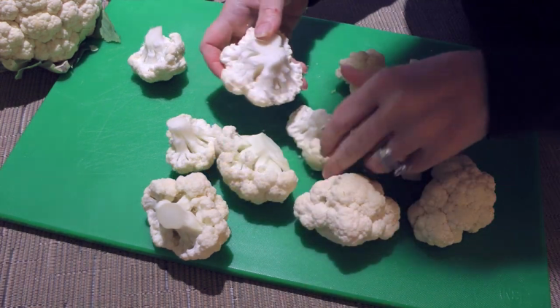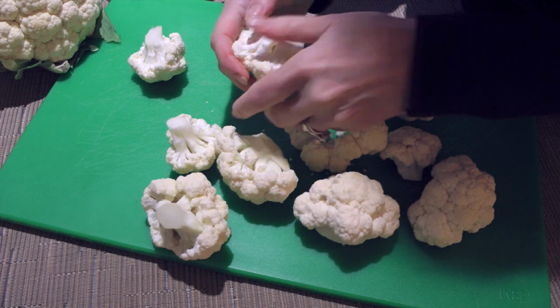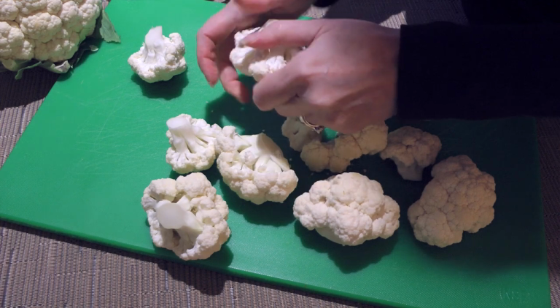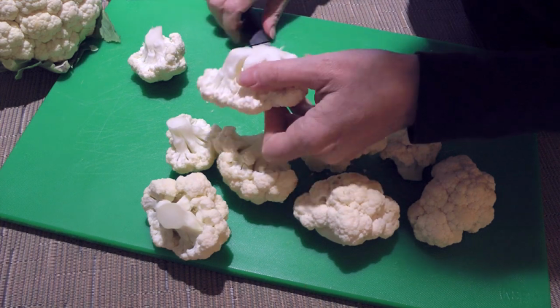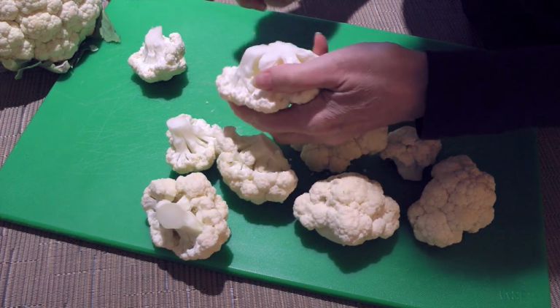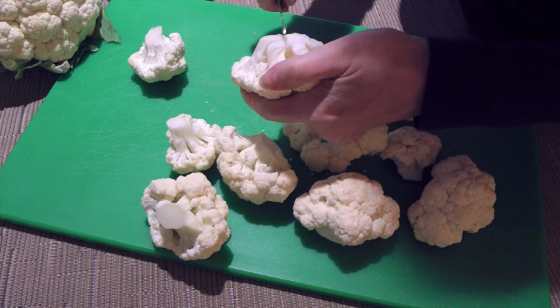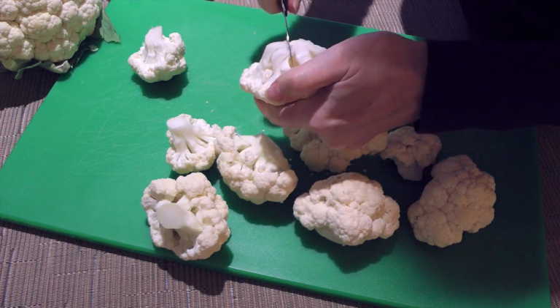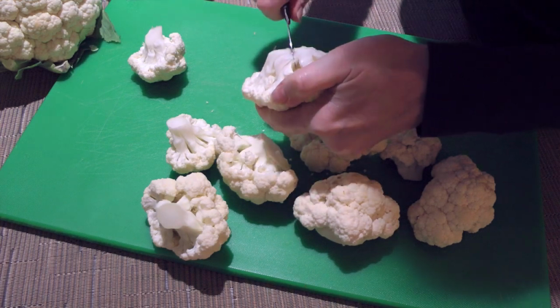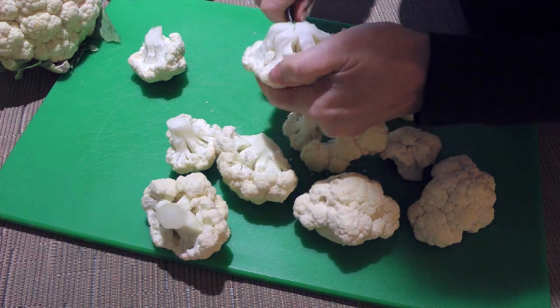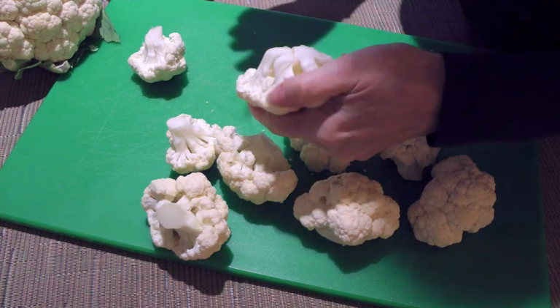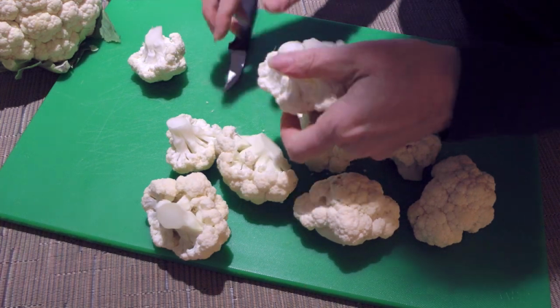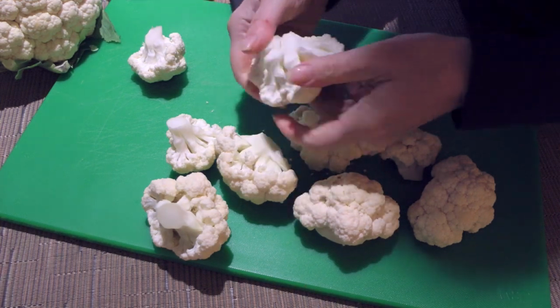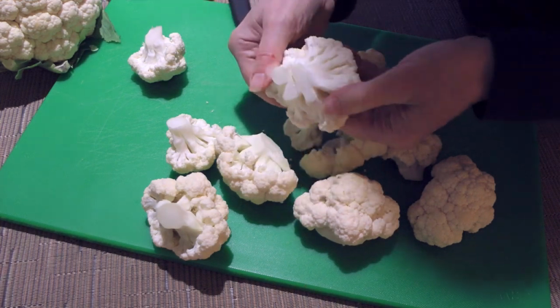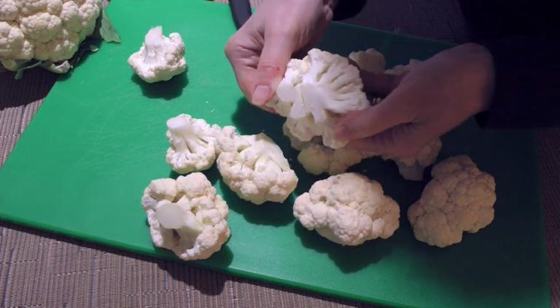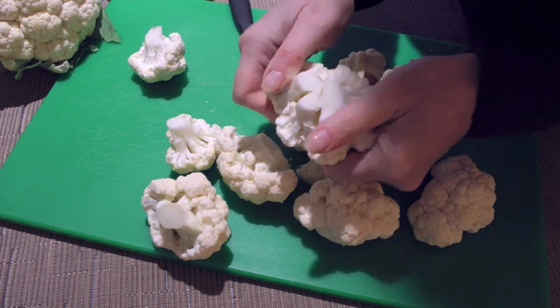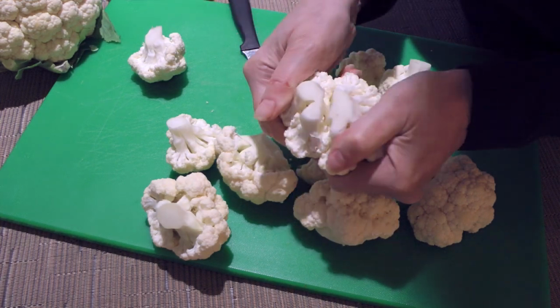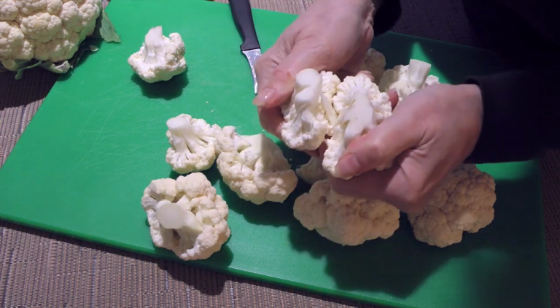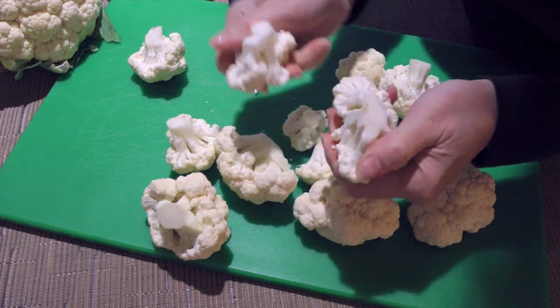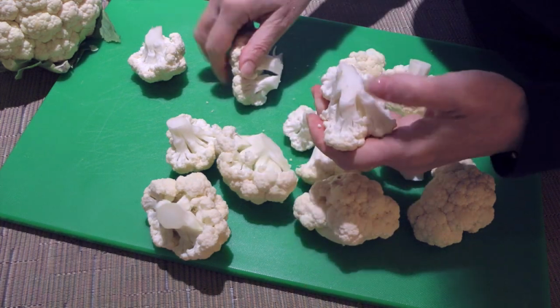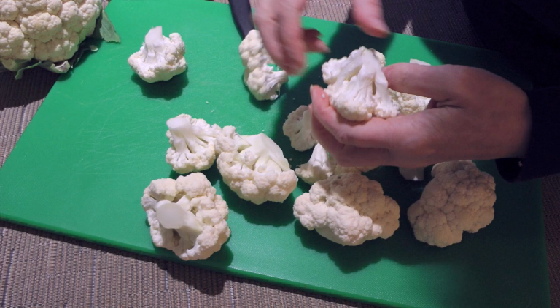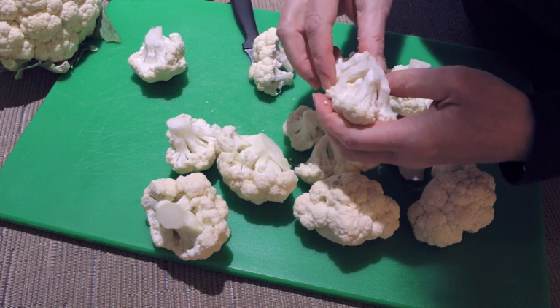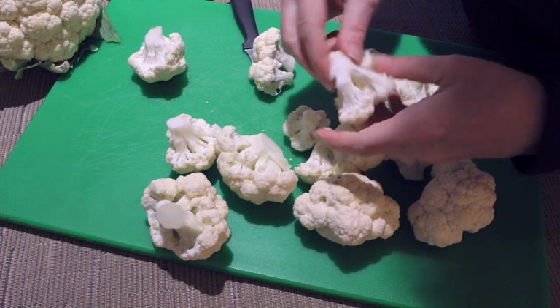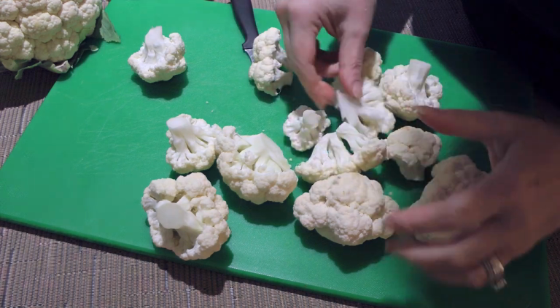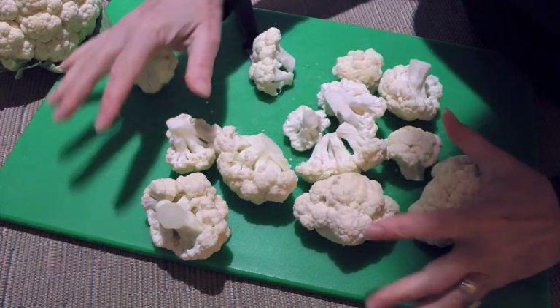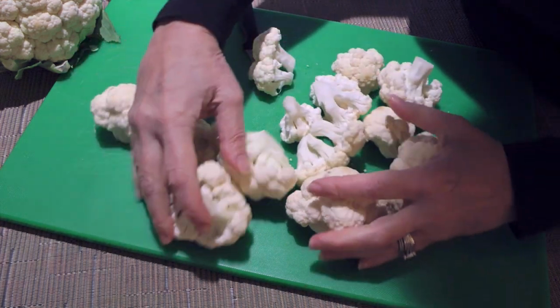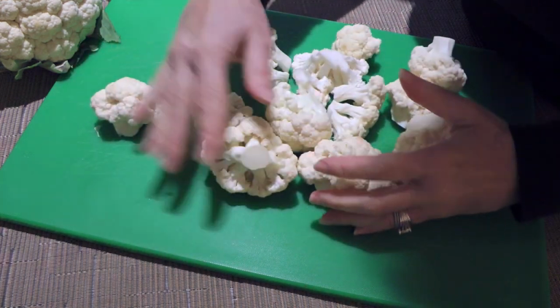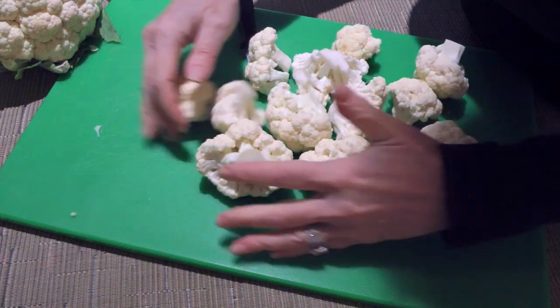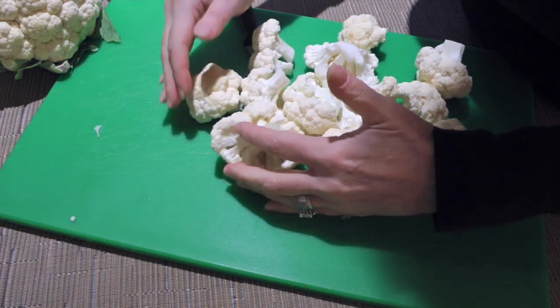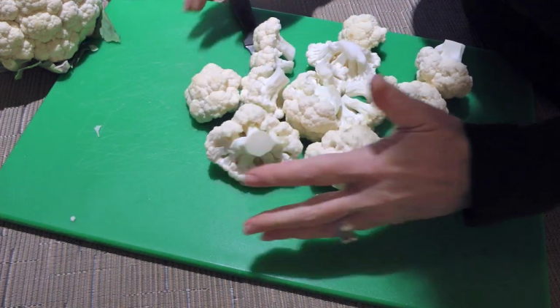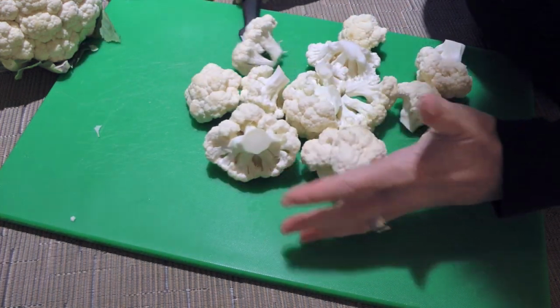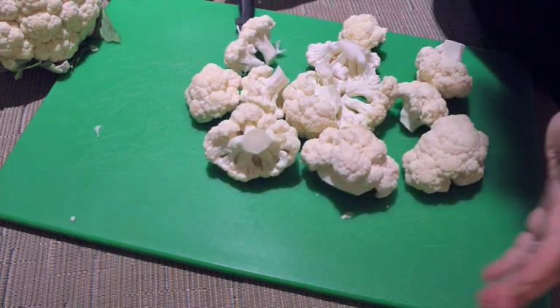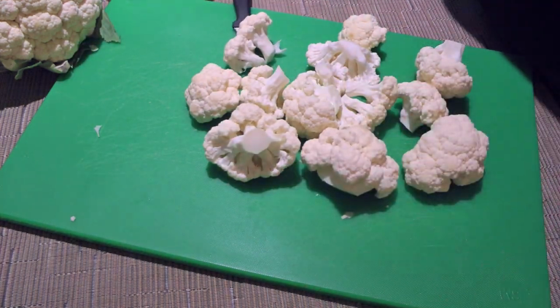If there are bigger florets, we'll simply cut them slightly and snap them off — just like this. Easy peasy.